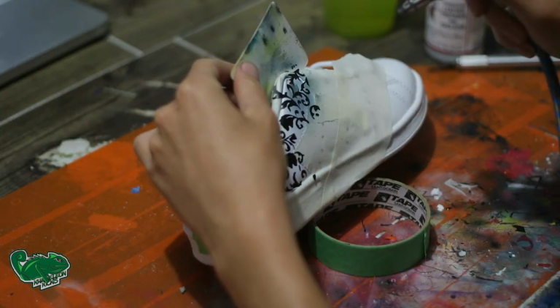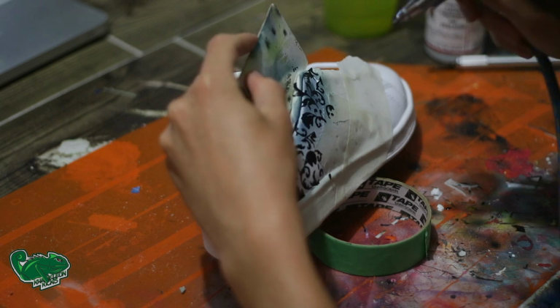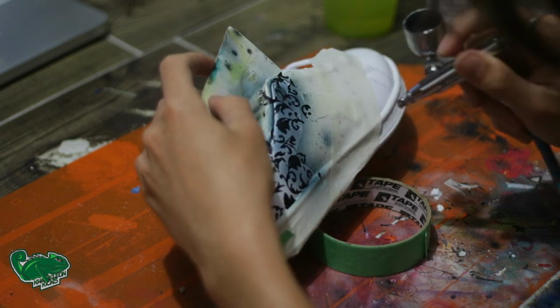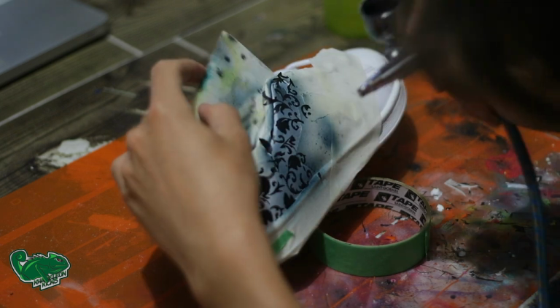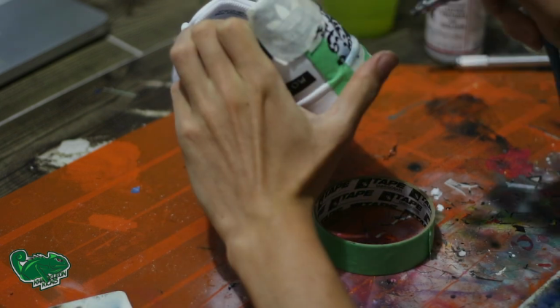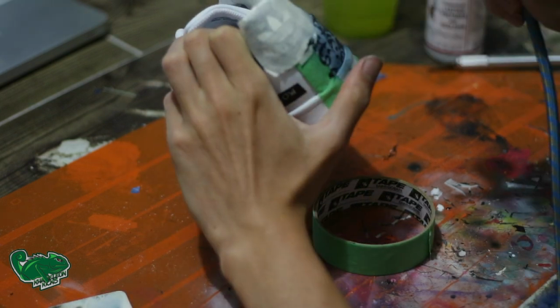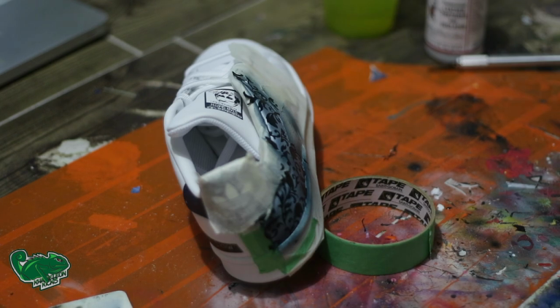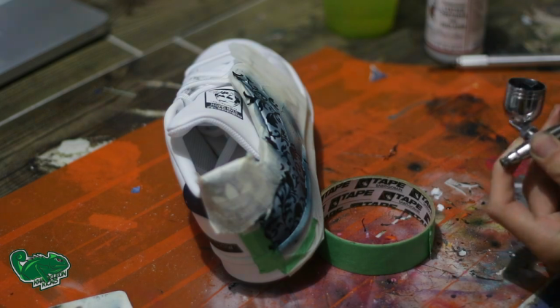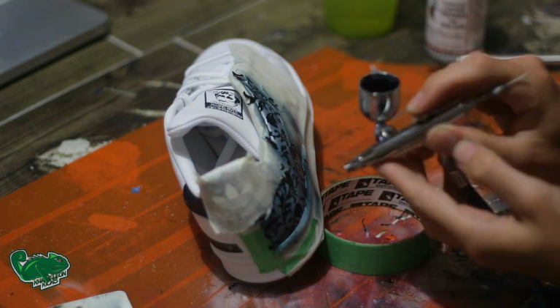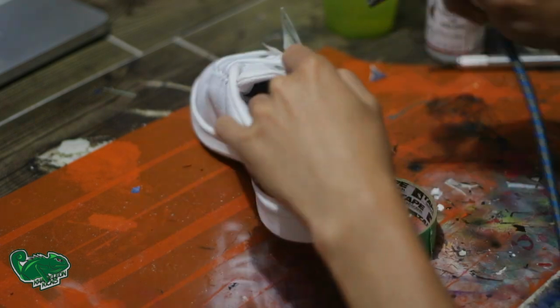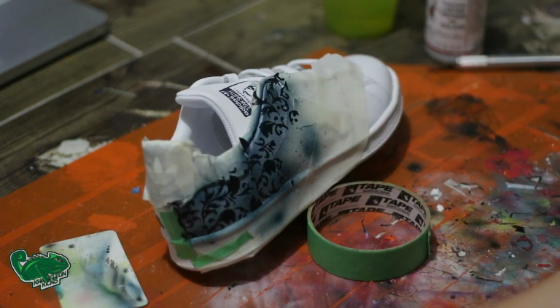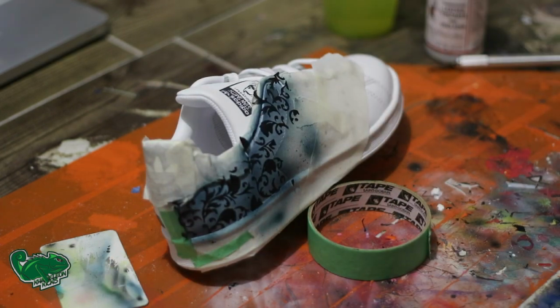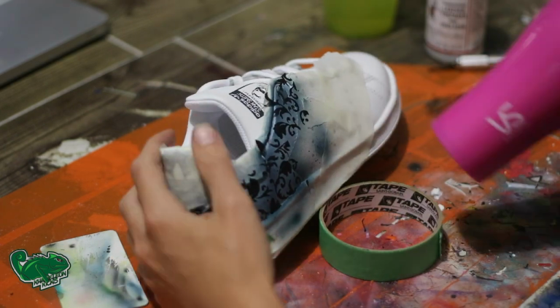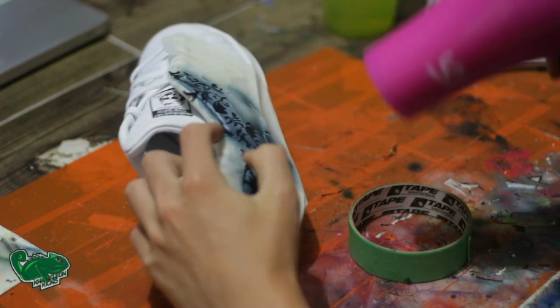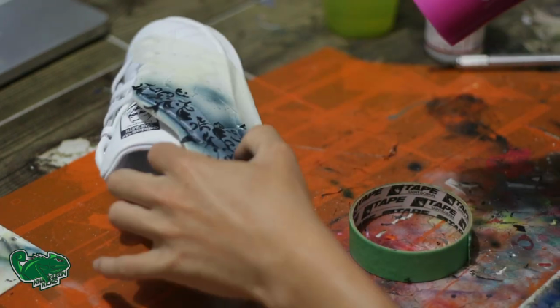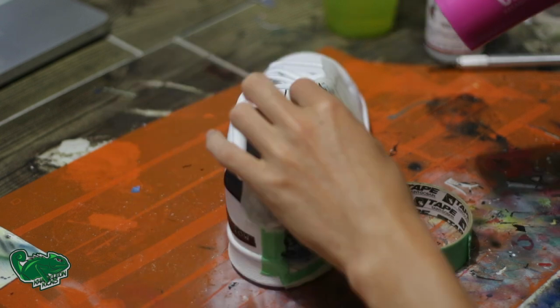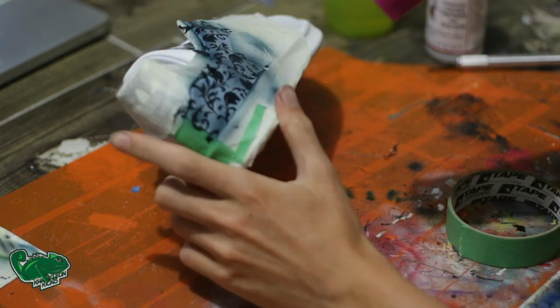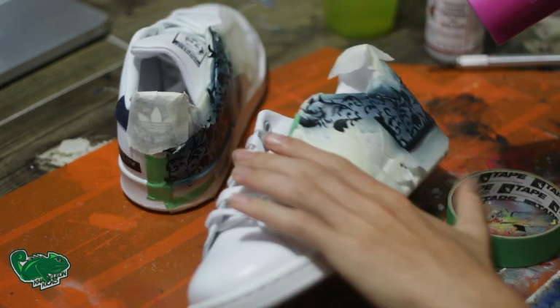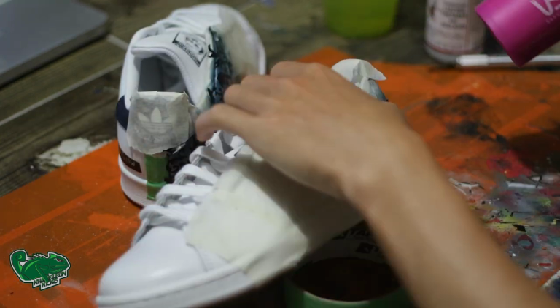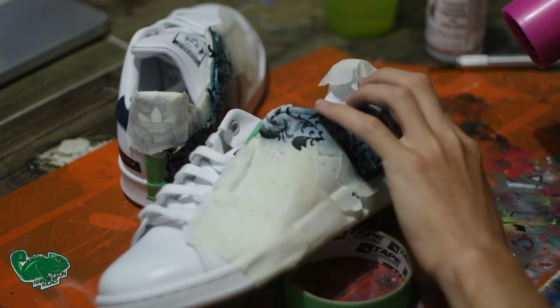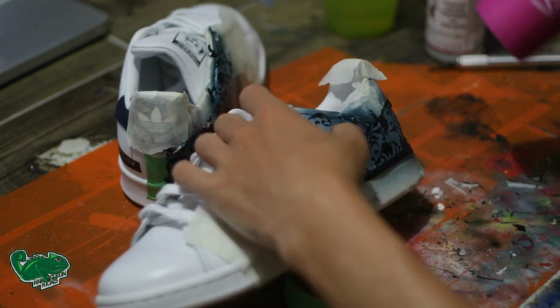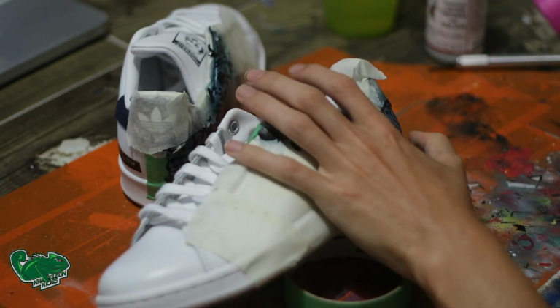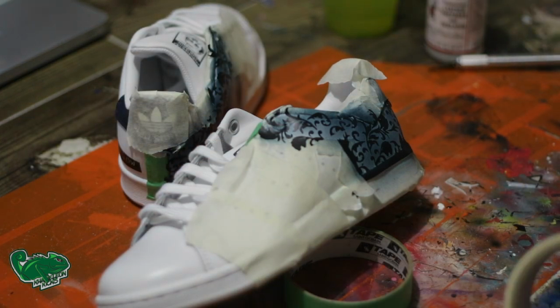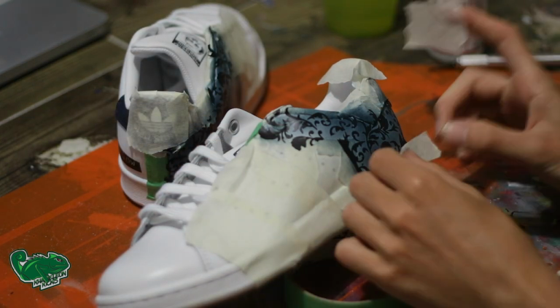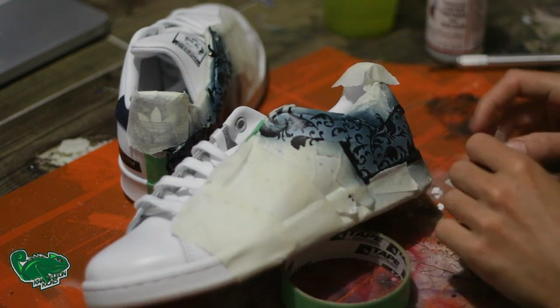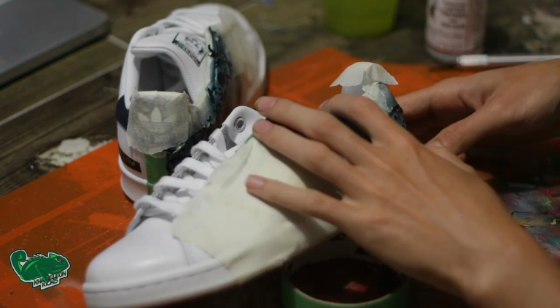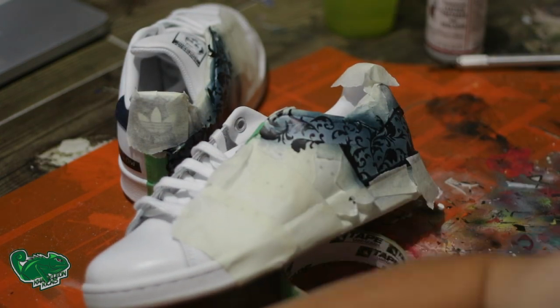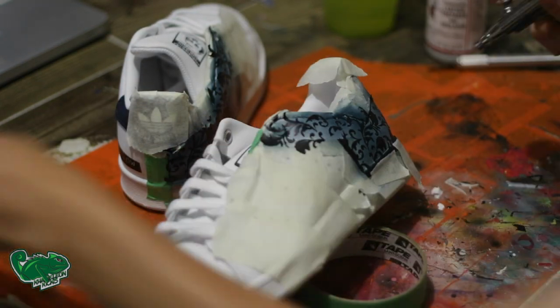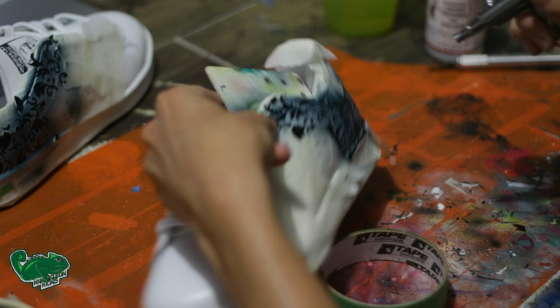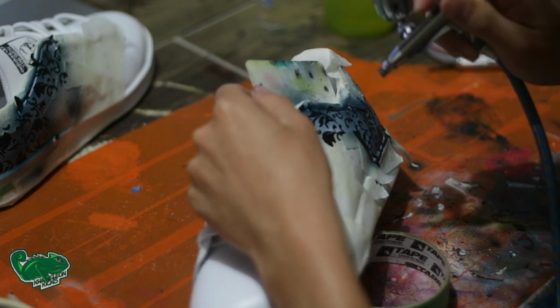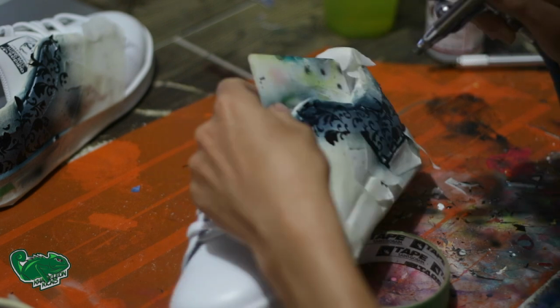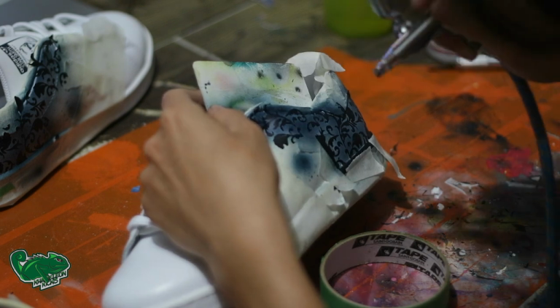Just remember you're going to make sure you don't want any overspray to go anywhere, so keep putting your hand on the areas that you don't want the overspray to go and use any object to cover up those areas. As you can see here, I'm just using a card.